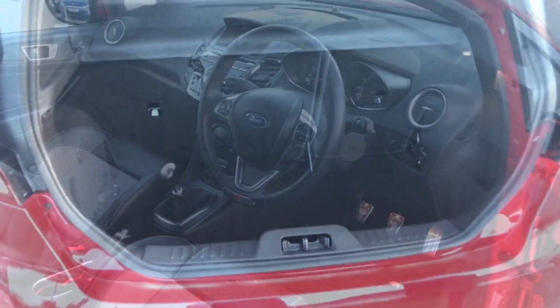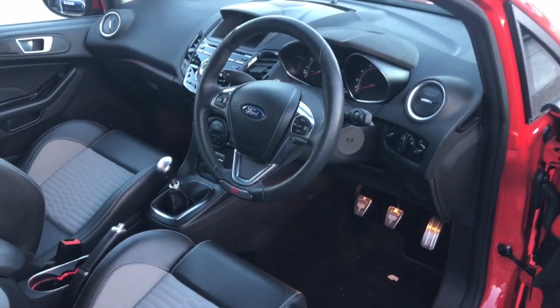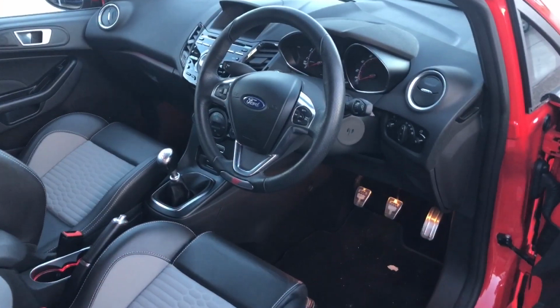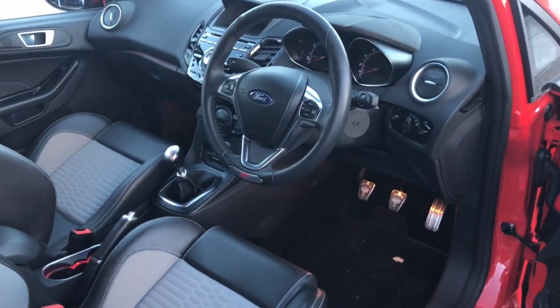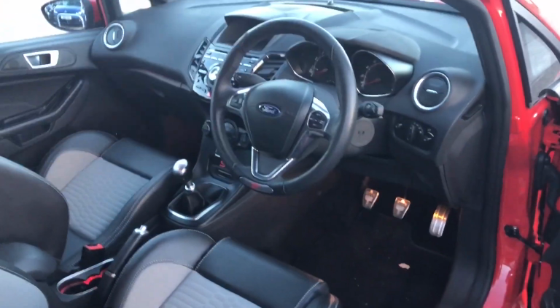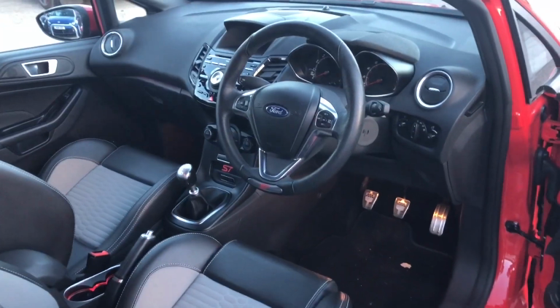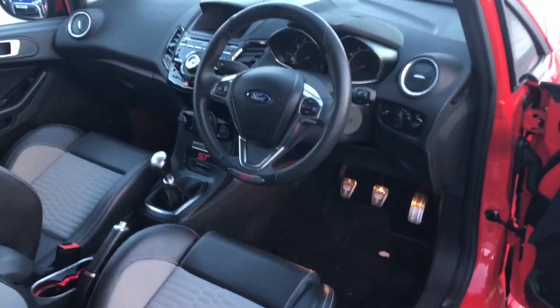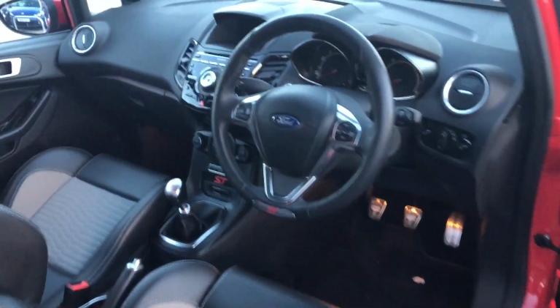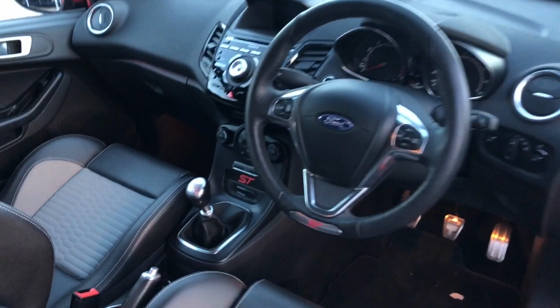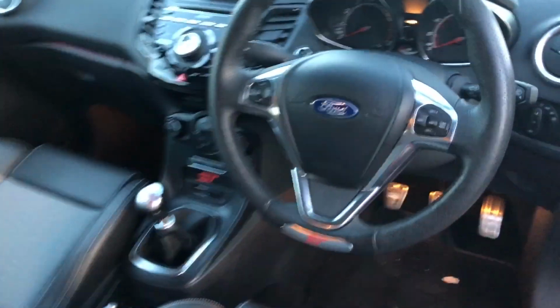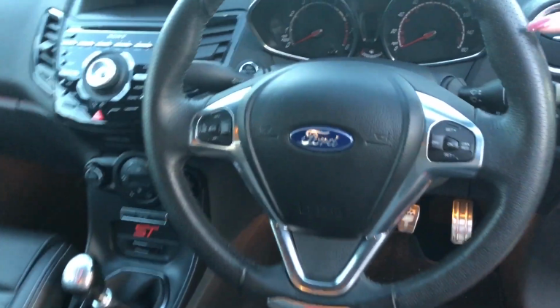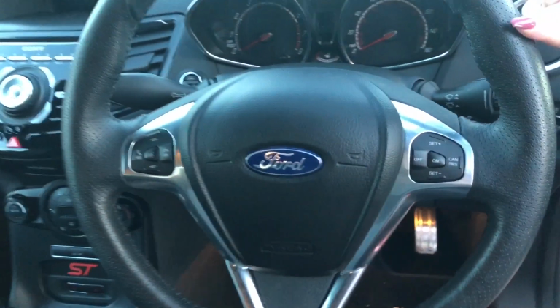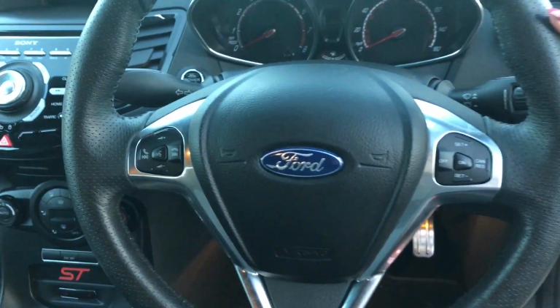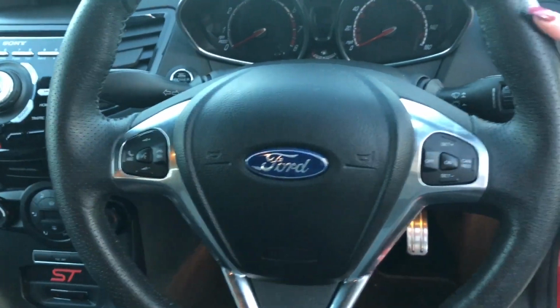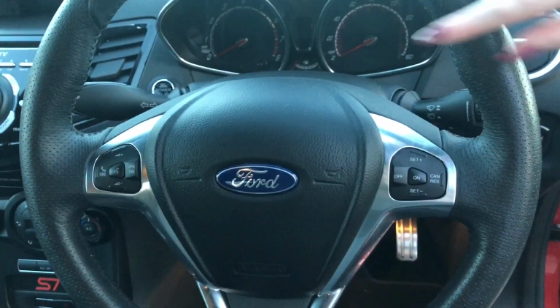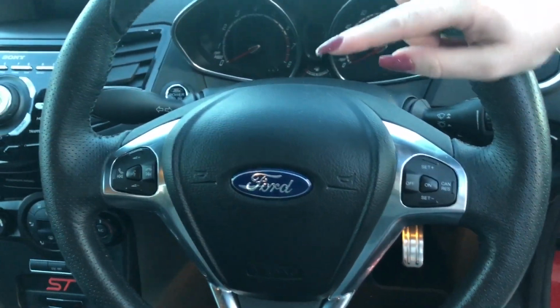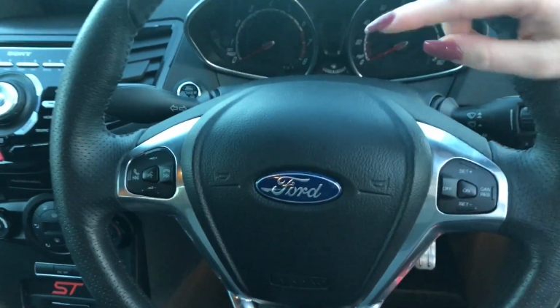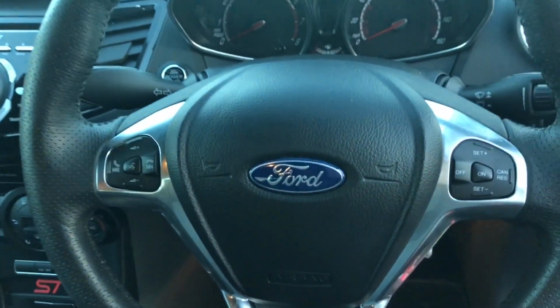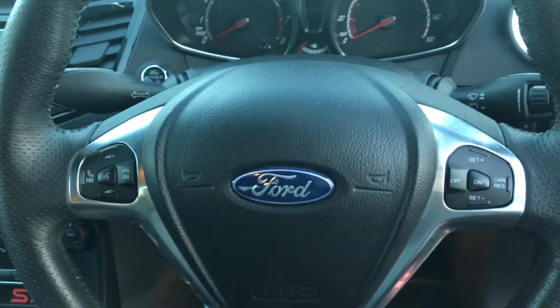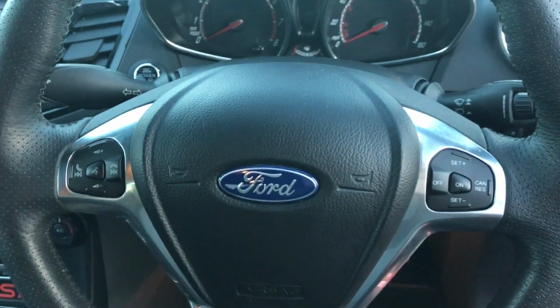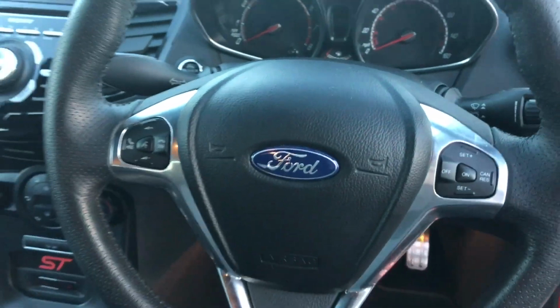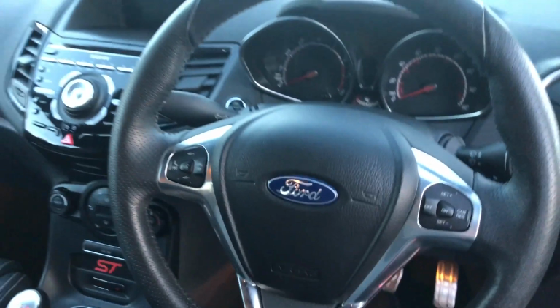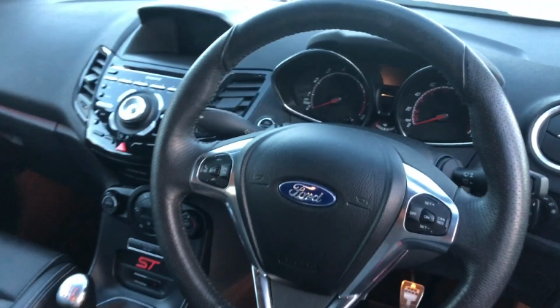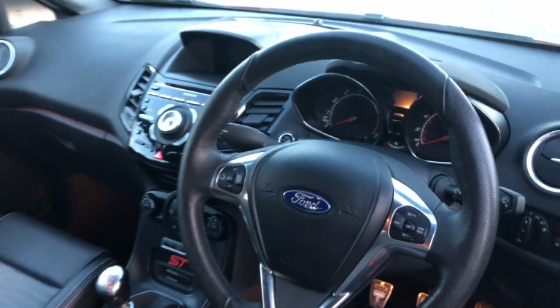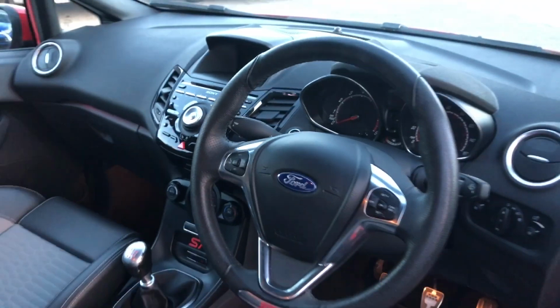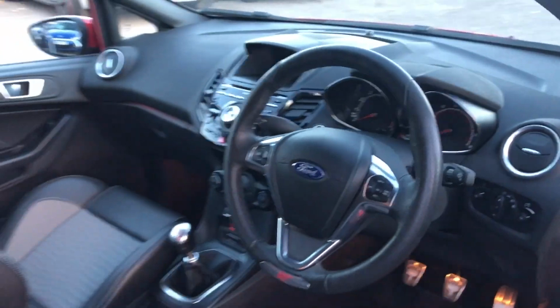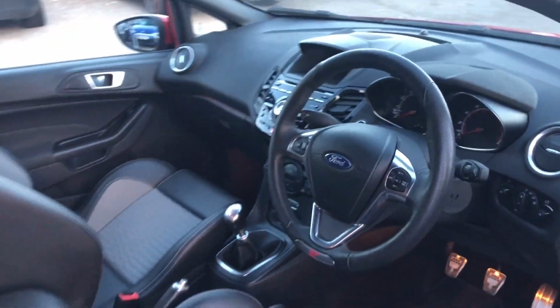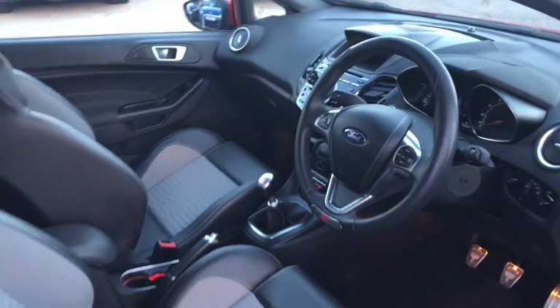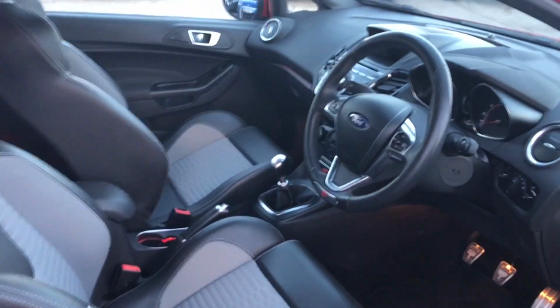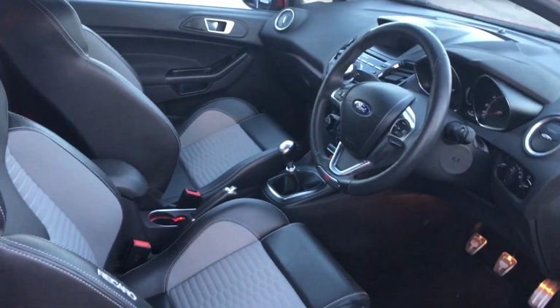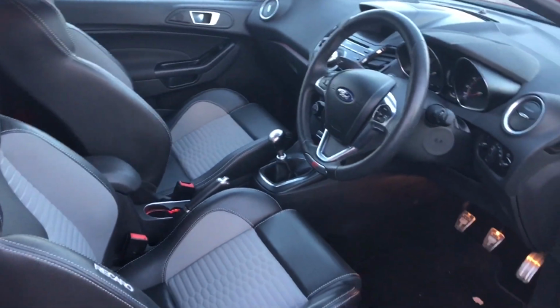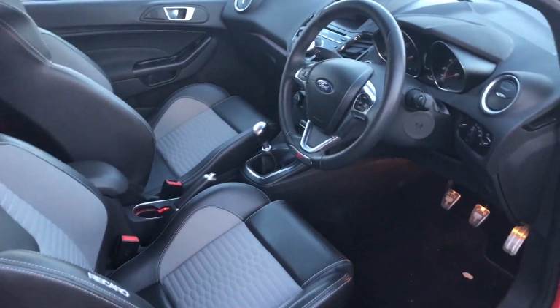Let's have a look at what the driver sees. You've got your on-steering controls here with your Bluetooth activation and cruise control, and you can see we've got that really deep, comfortable seat for the driver.